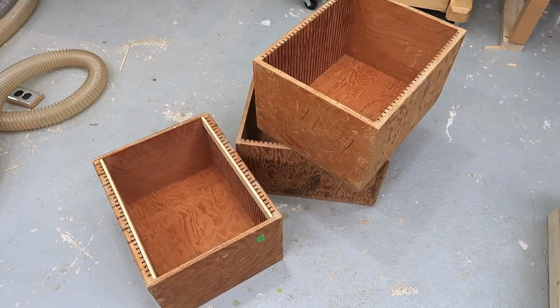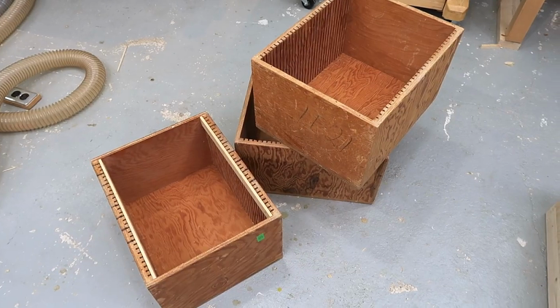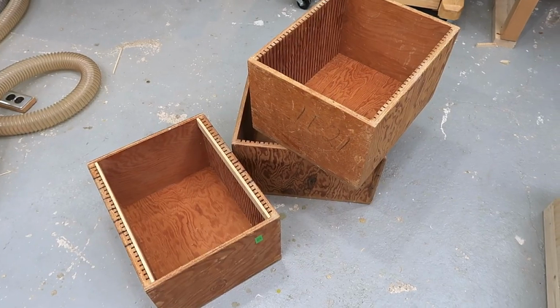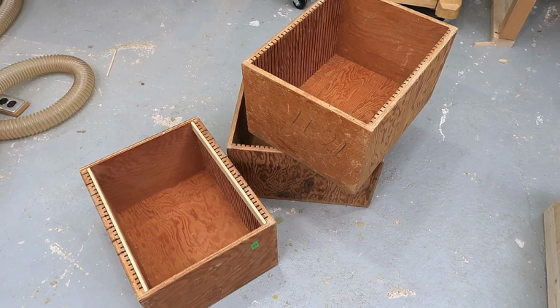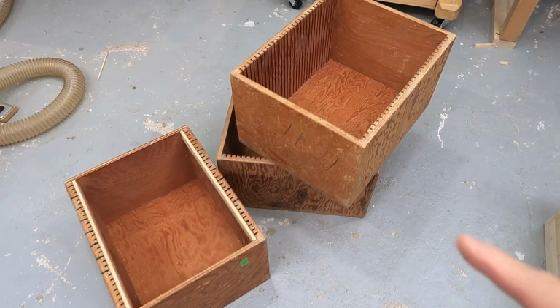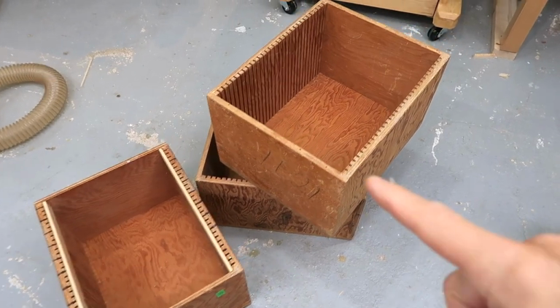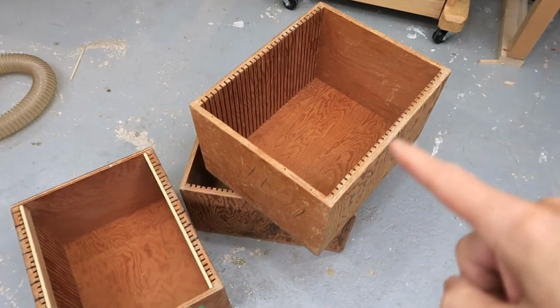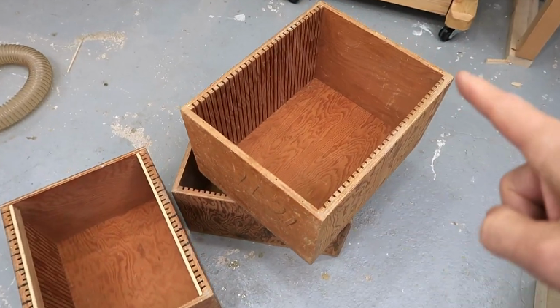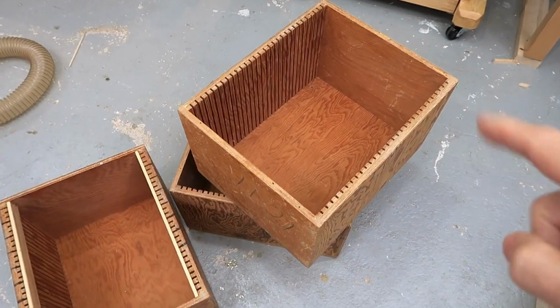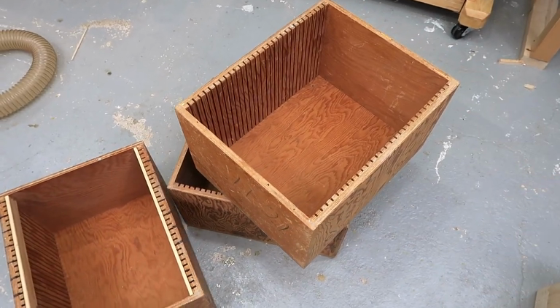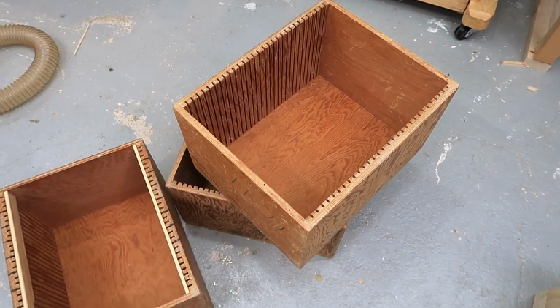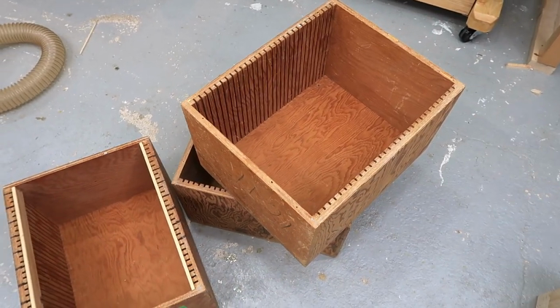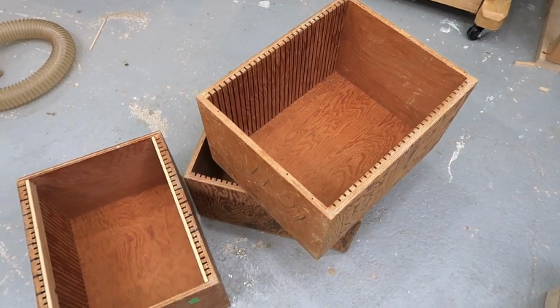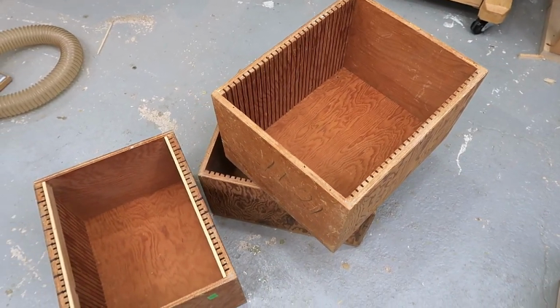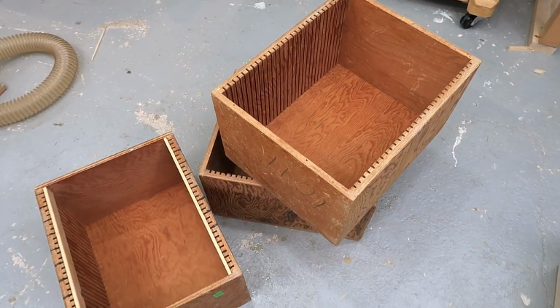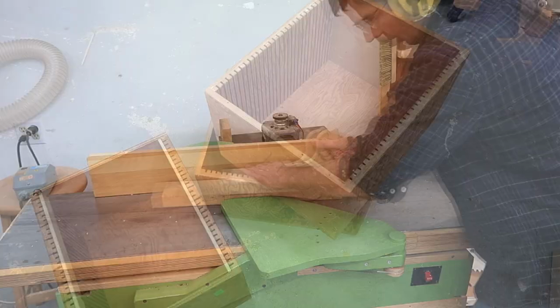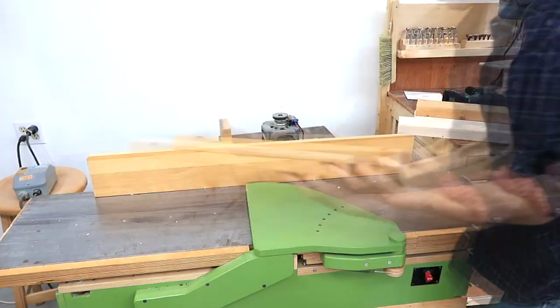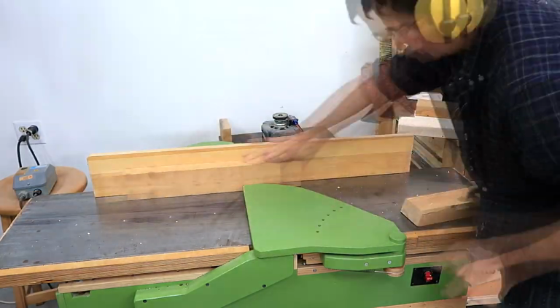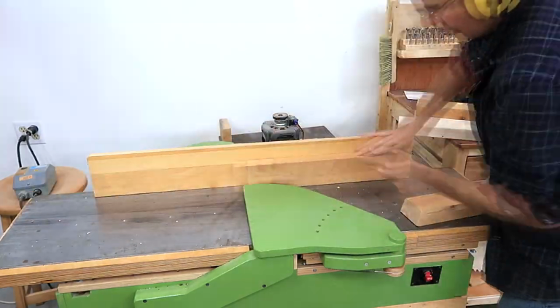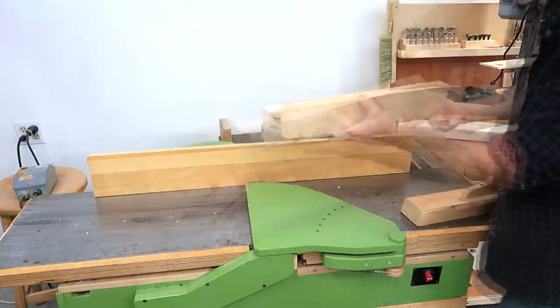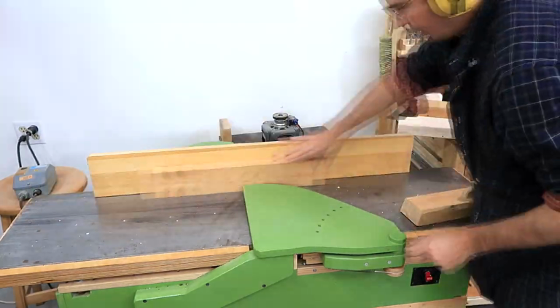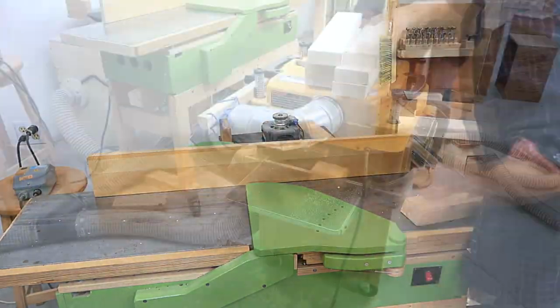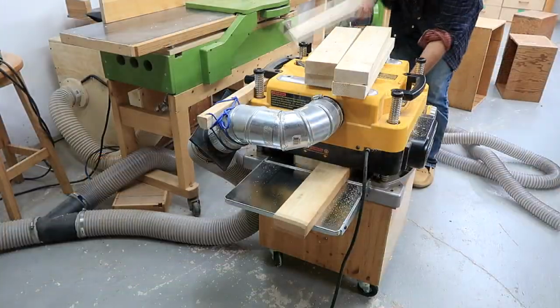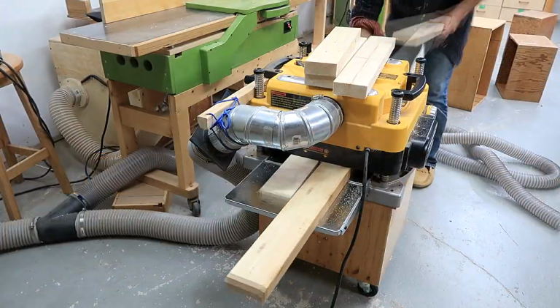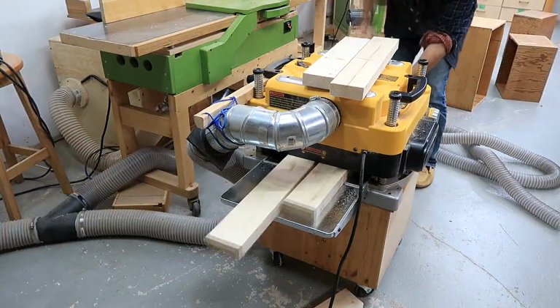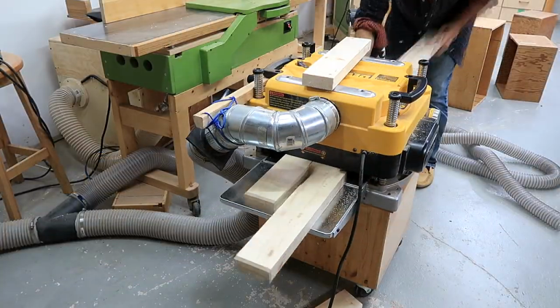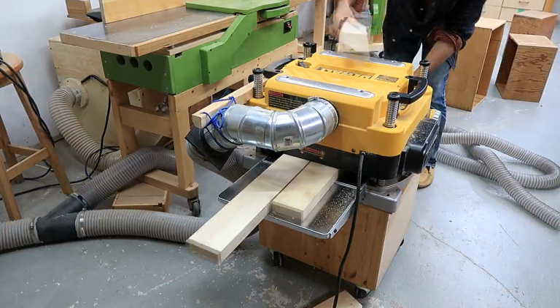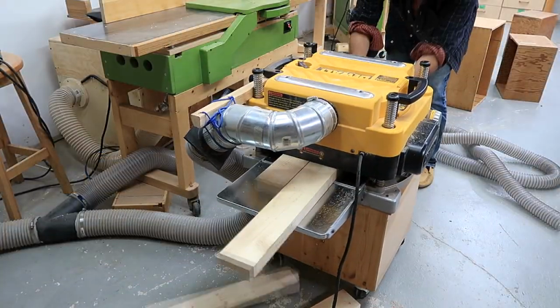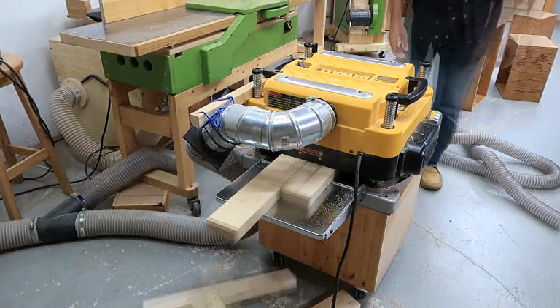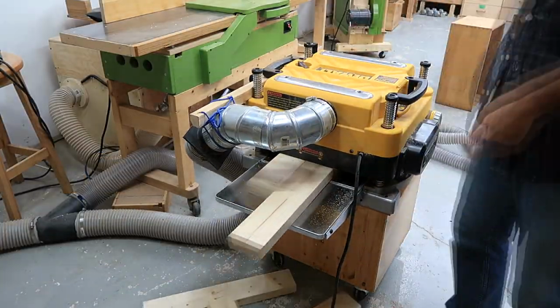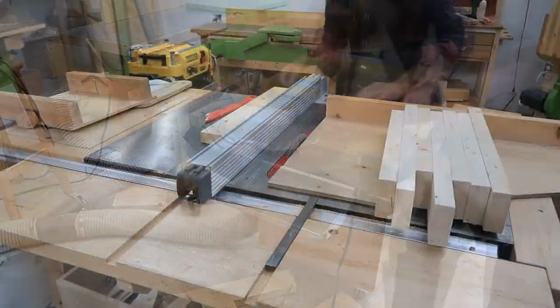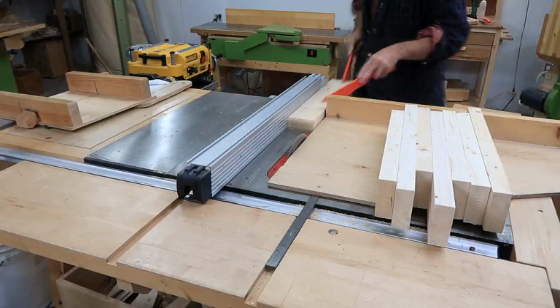The weakness of these ones is around the top, so the new ones will have a frame around there. I started with some pieces of 2x4 and squared them up on the jointer and planed them to the same thickness.